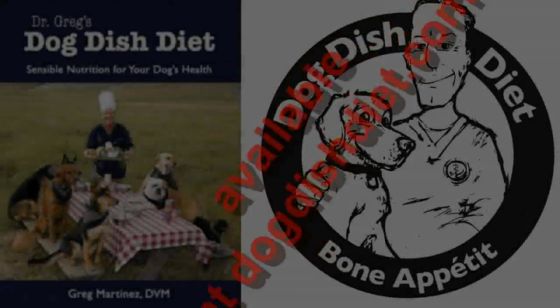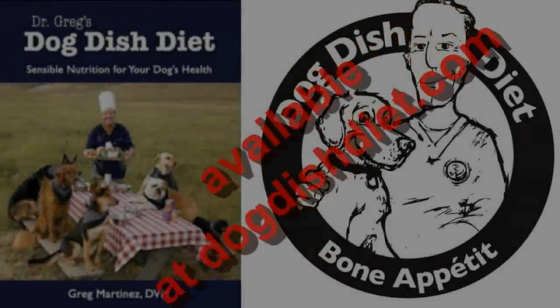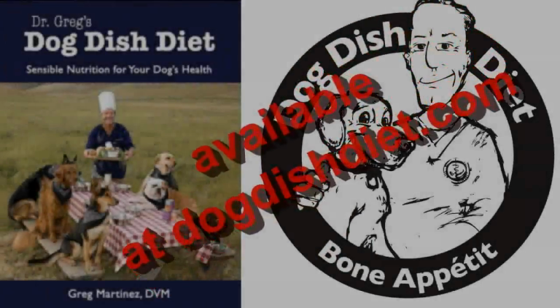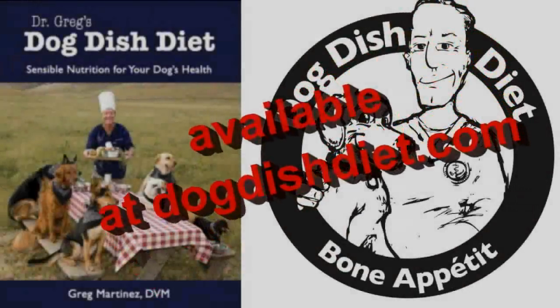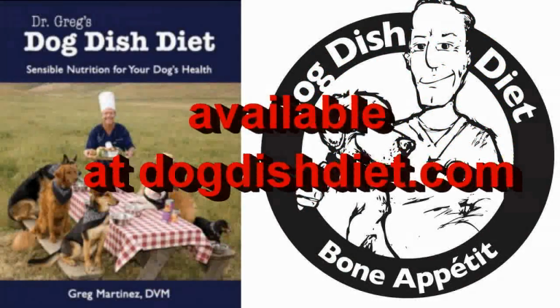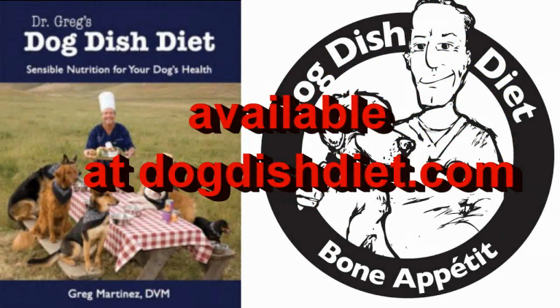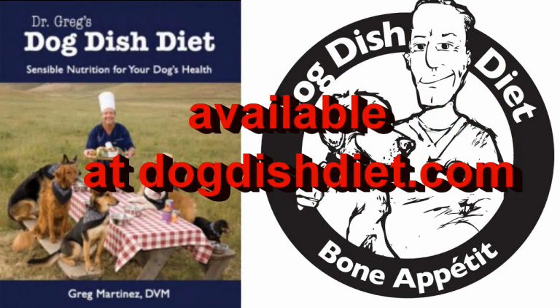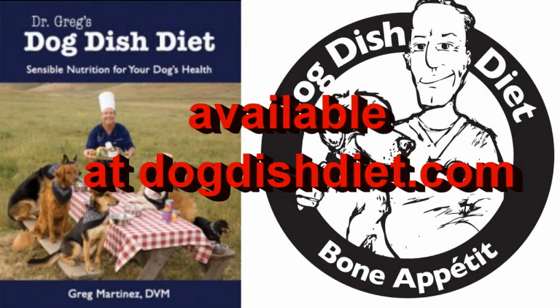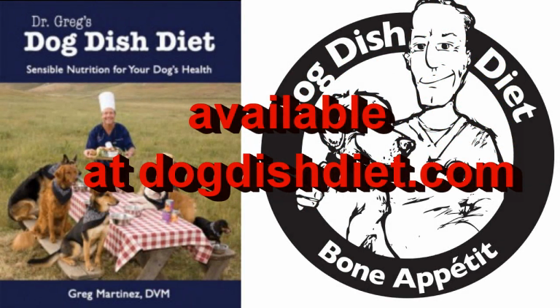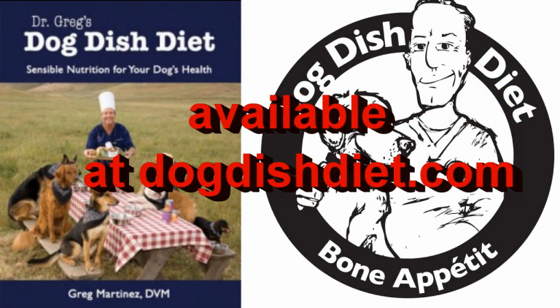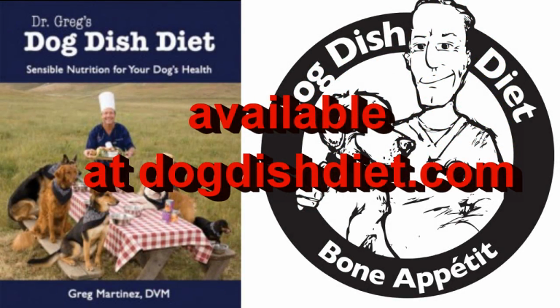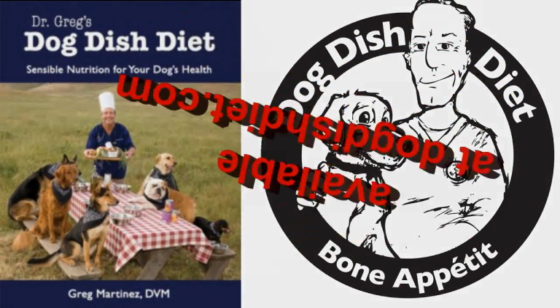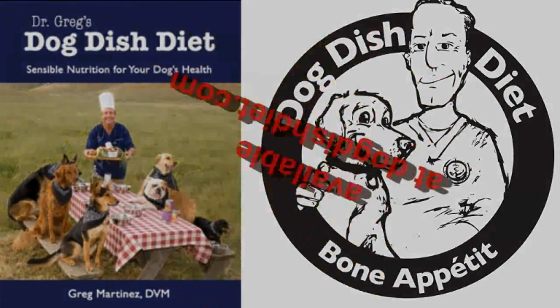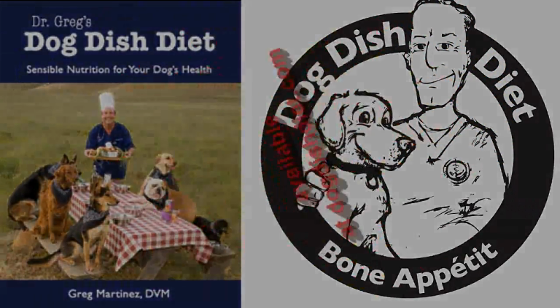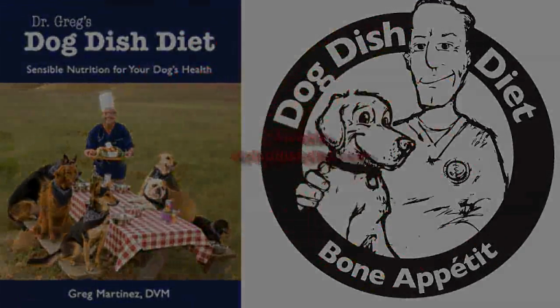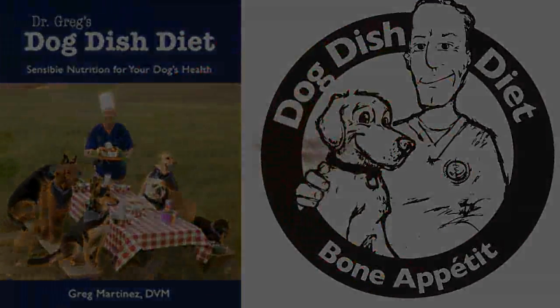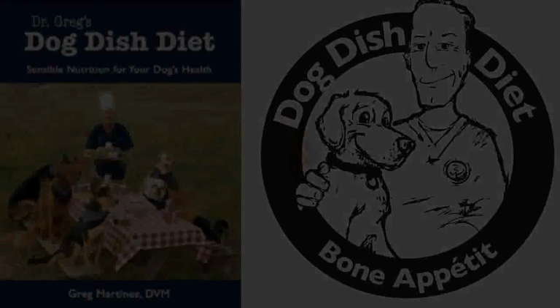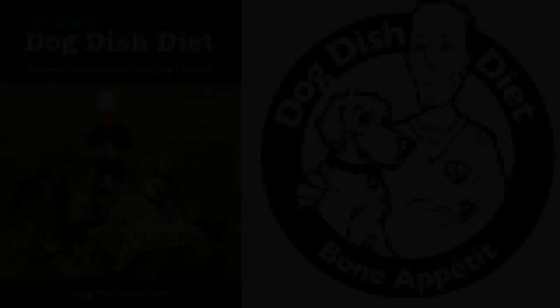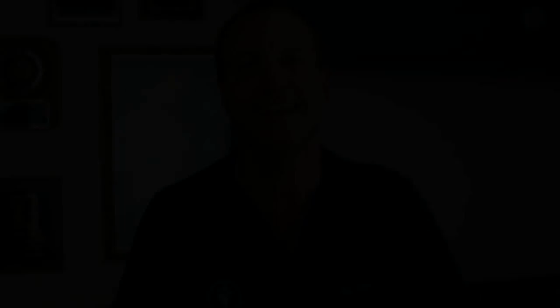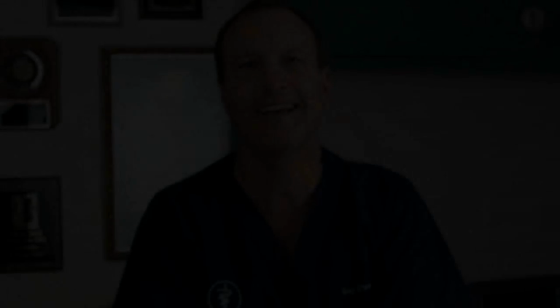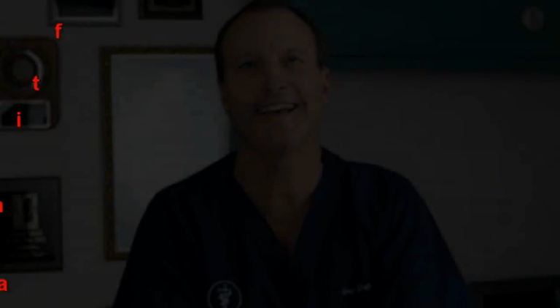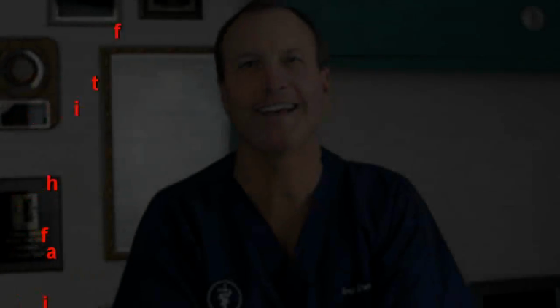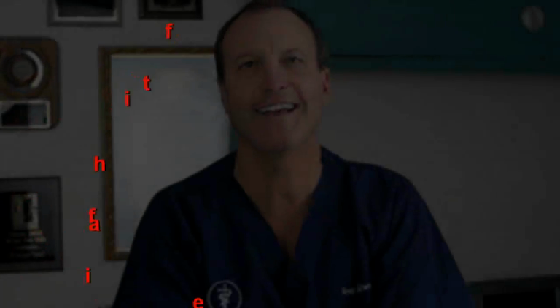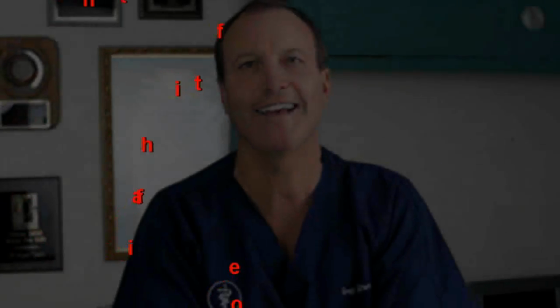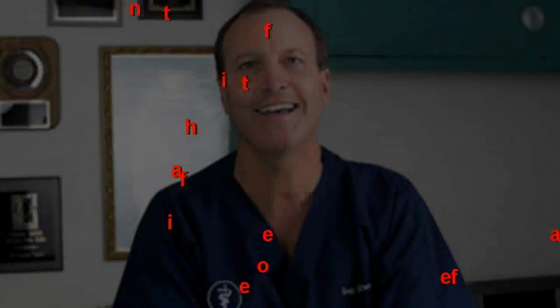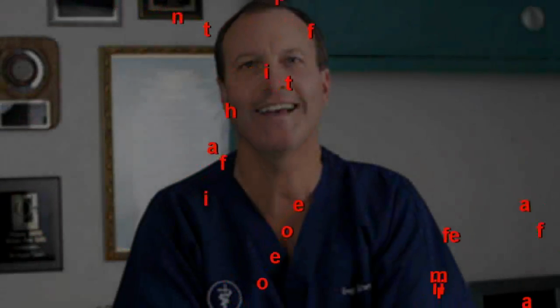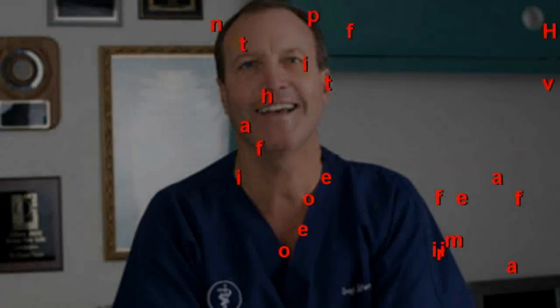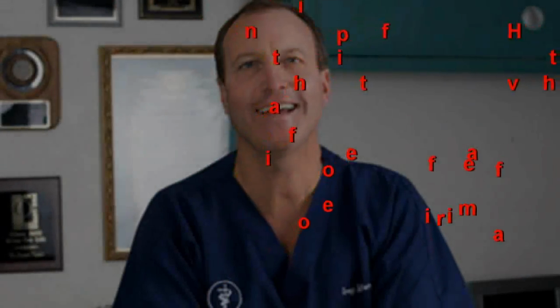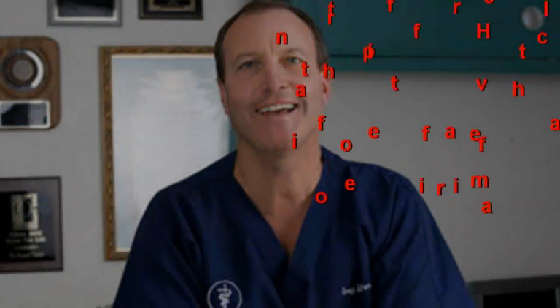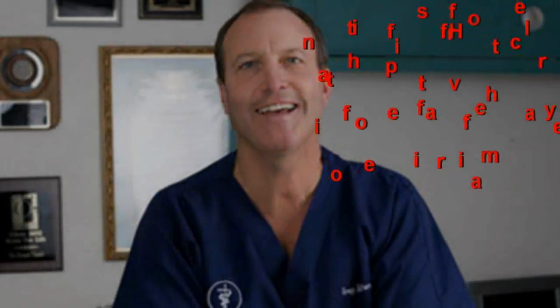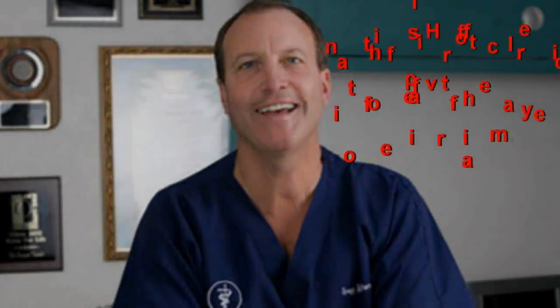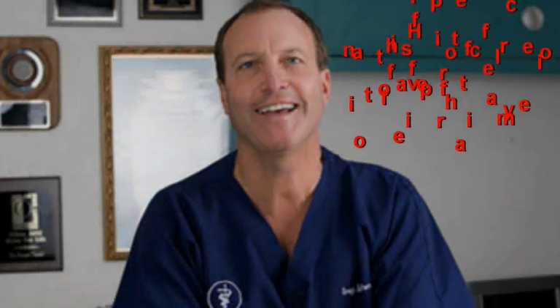At the last veterinary conference I went to, there was a study that suggested that early neutering may increase the risk of bone cancer. So I've been taking that into consideration and advising clients that maybe they should wait six months to a year before neutering their animals.